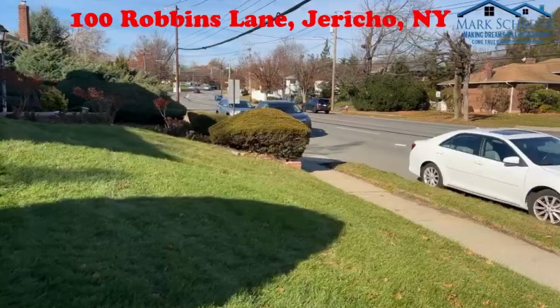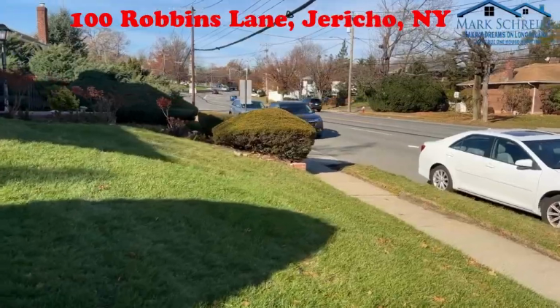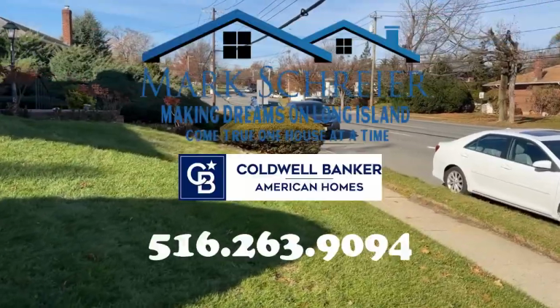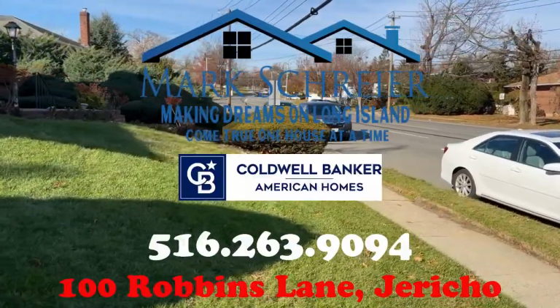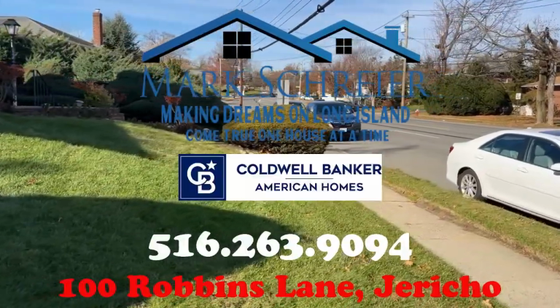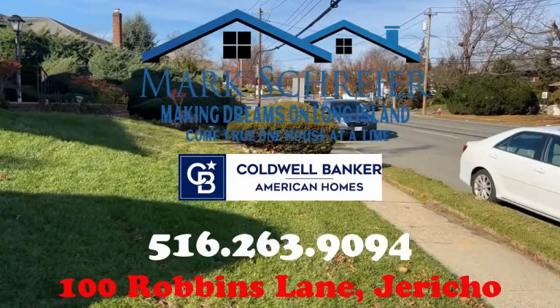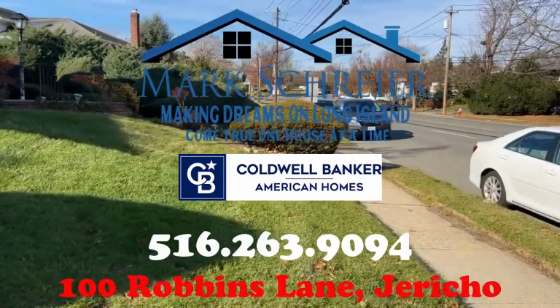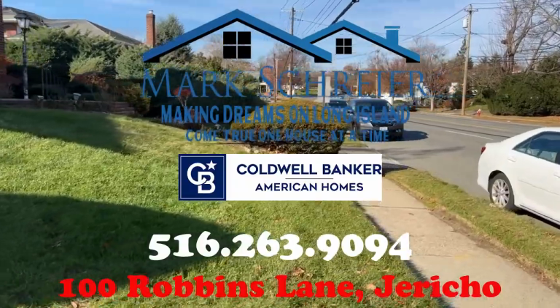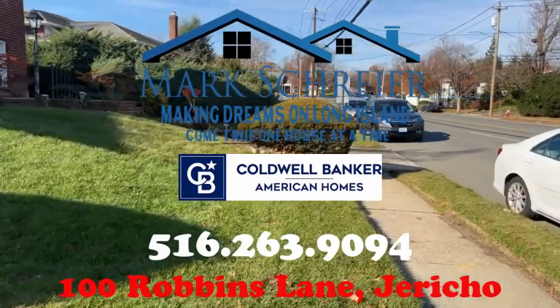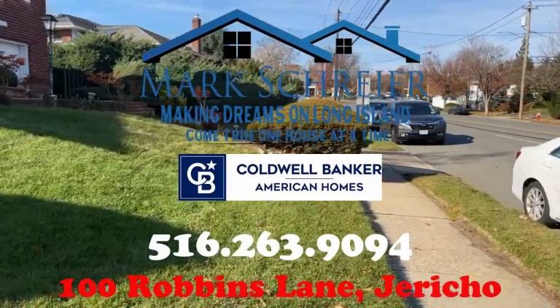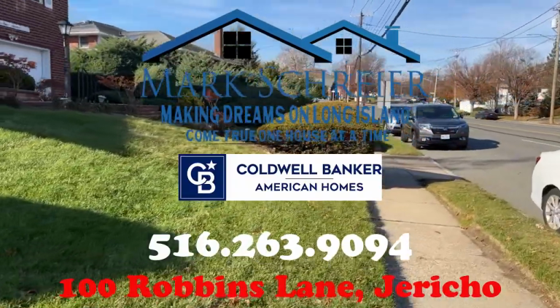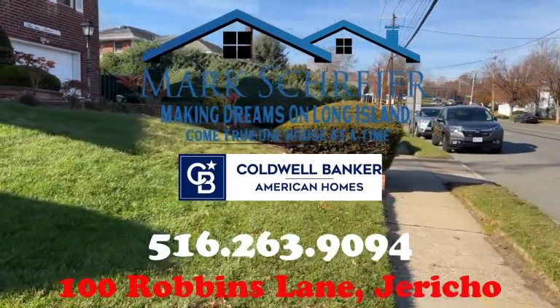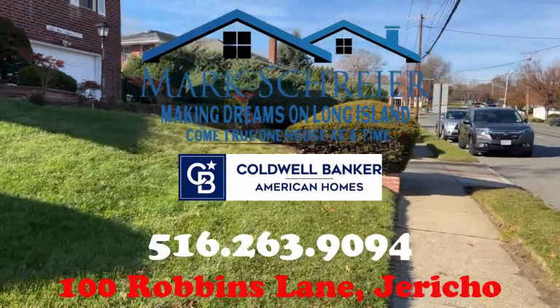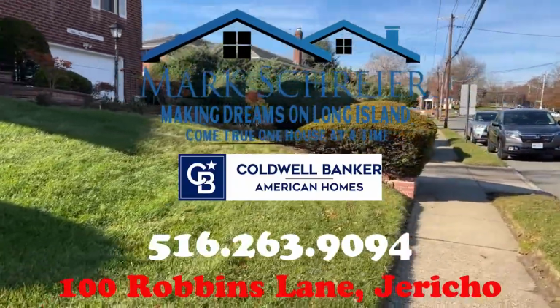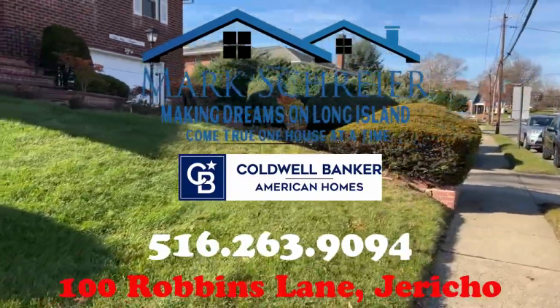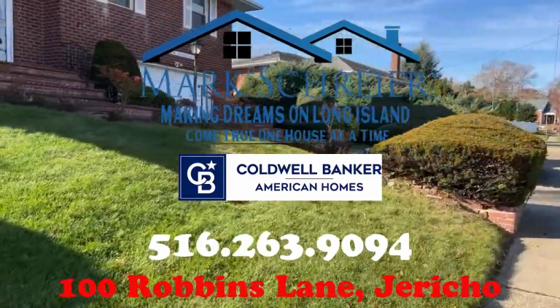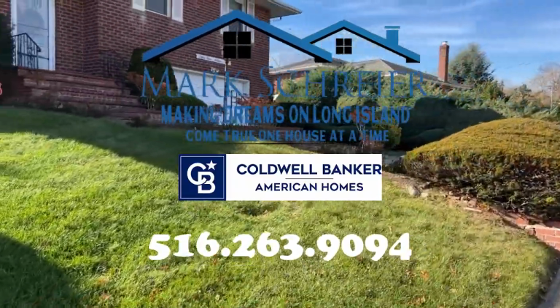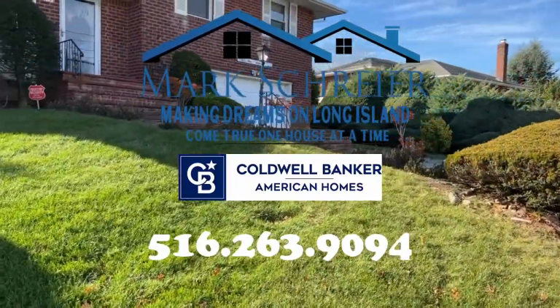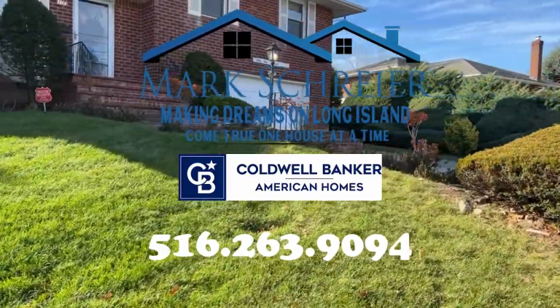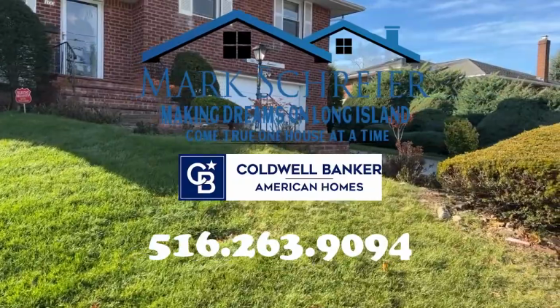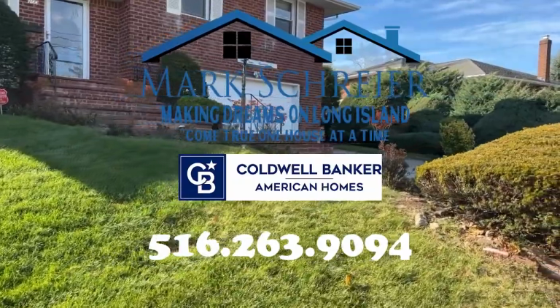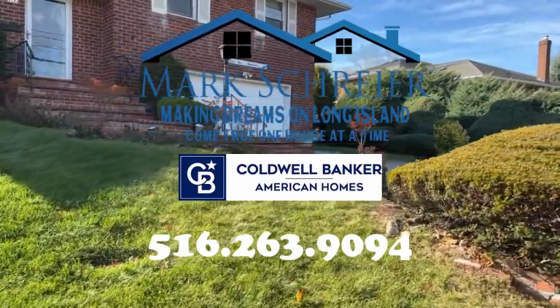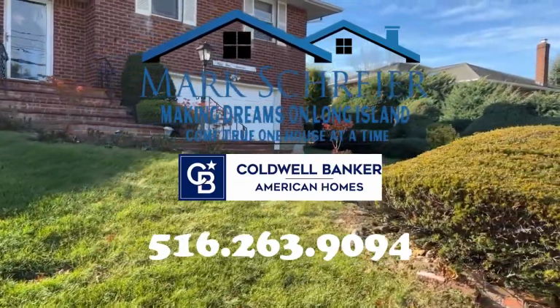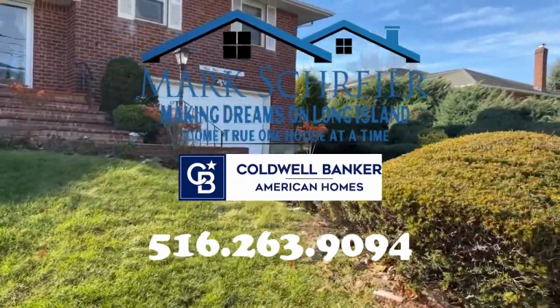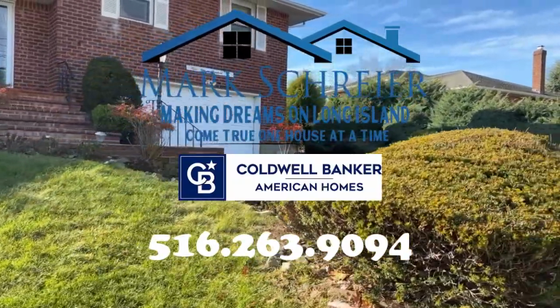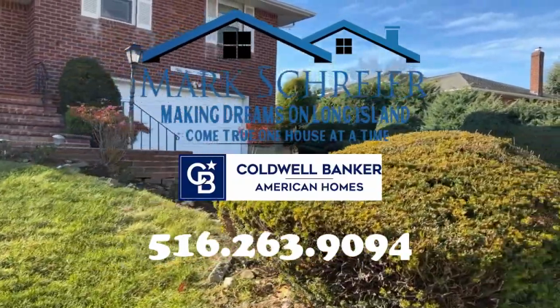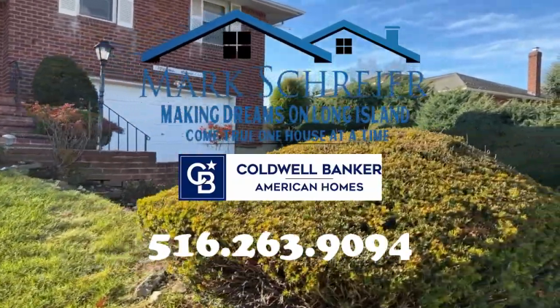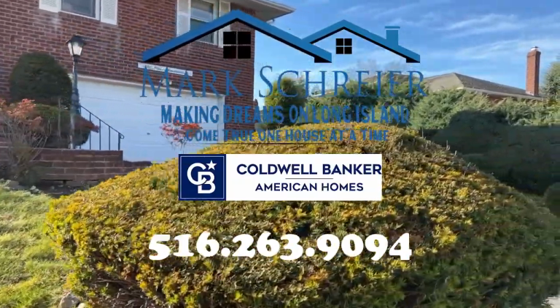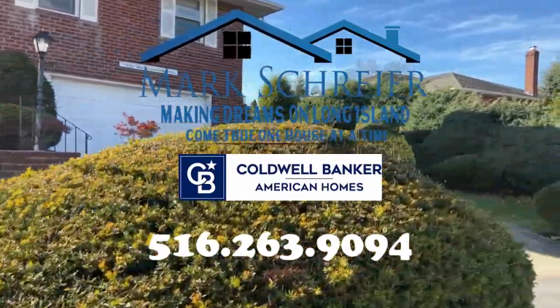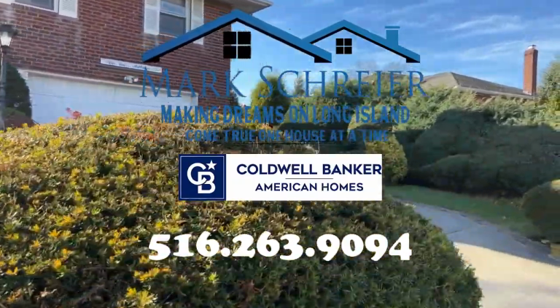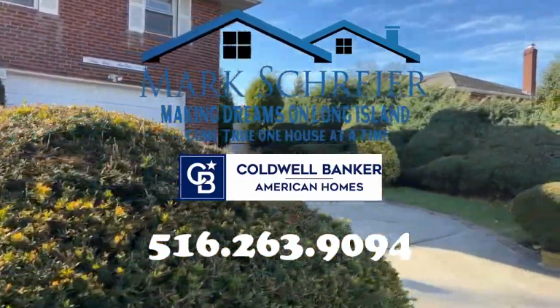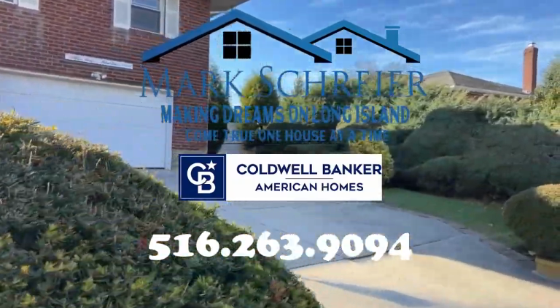This is Mark Schreier with Coldwell Banker American Homes. If you have any questions about 100 Robins Lane, please contact me at the number below. Thanks for watching.